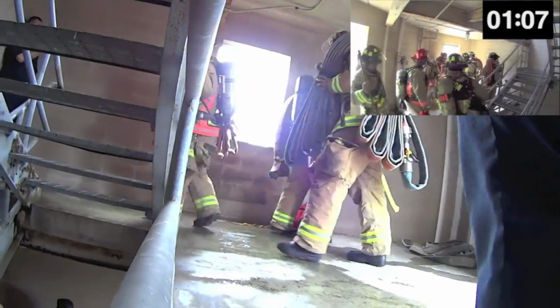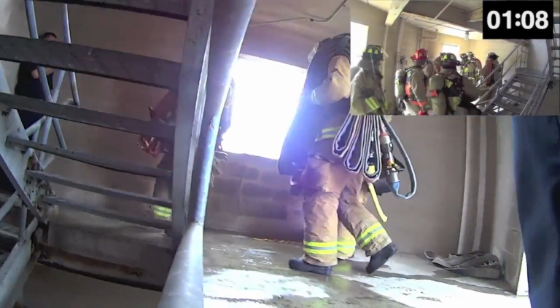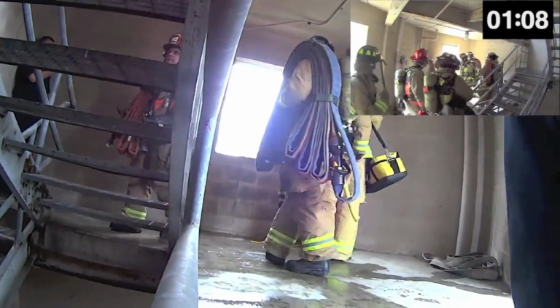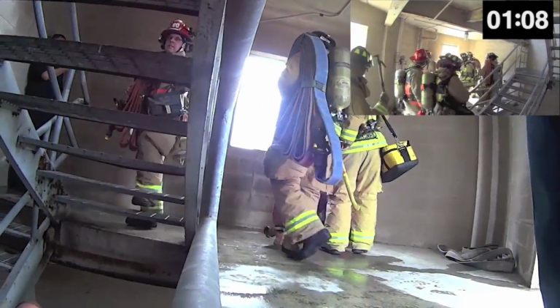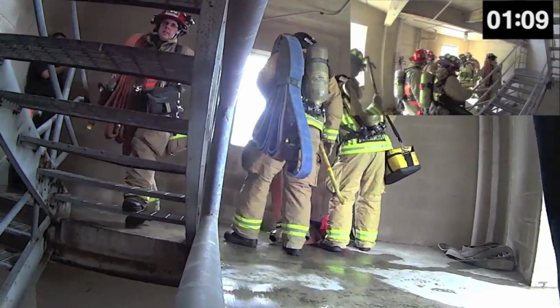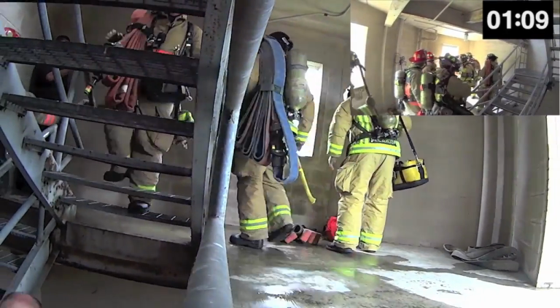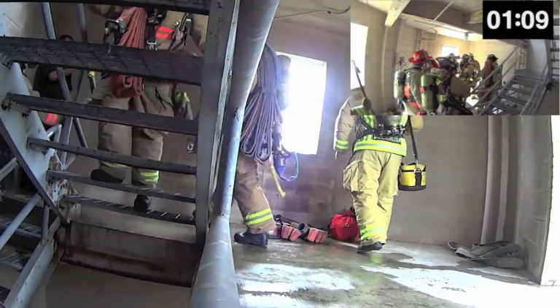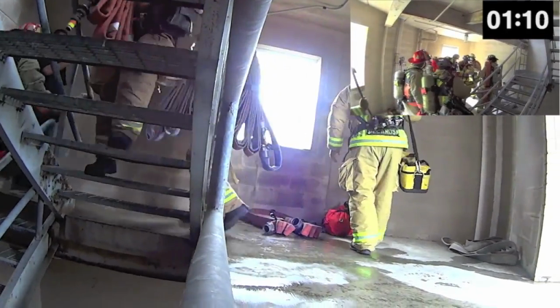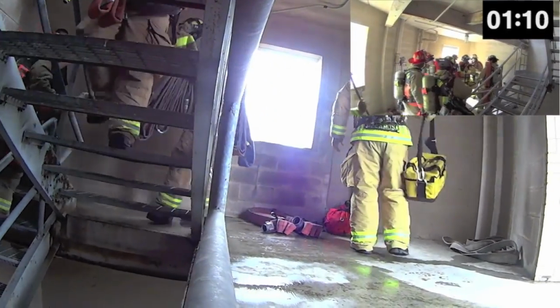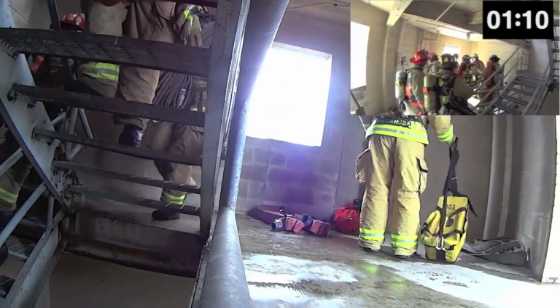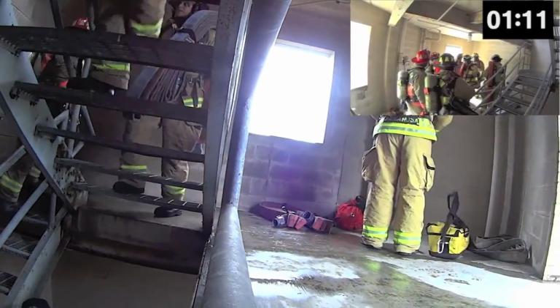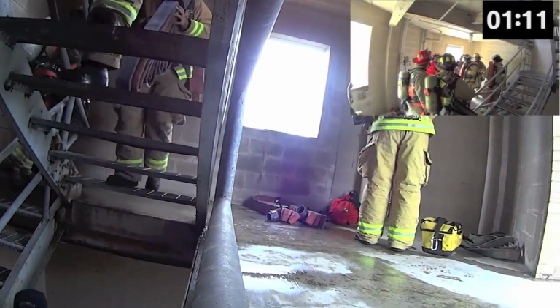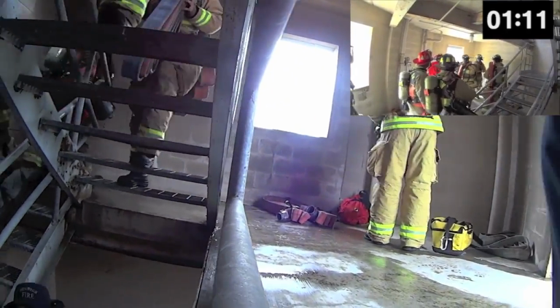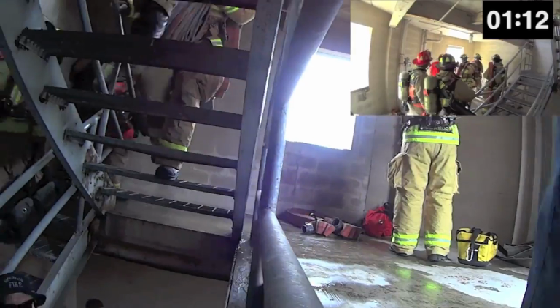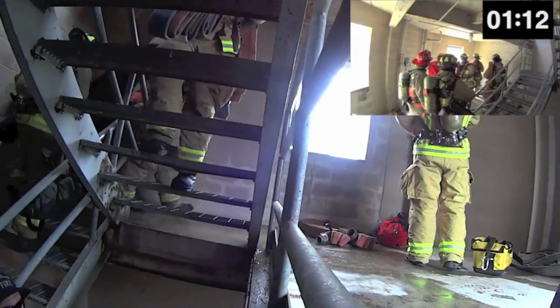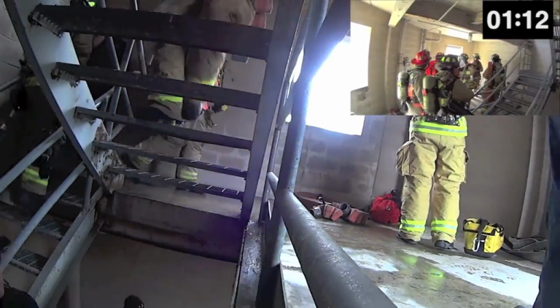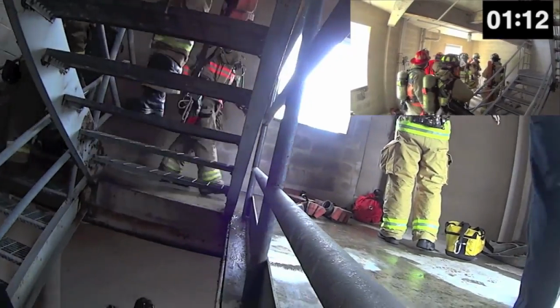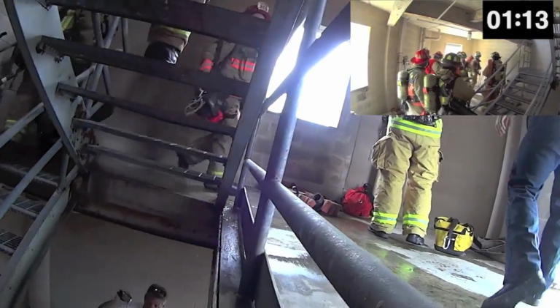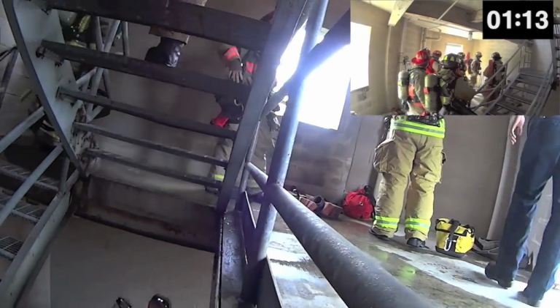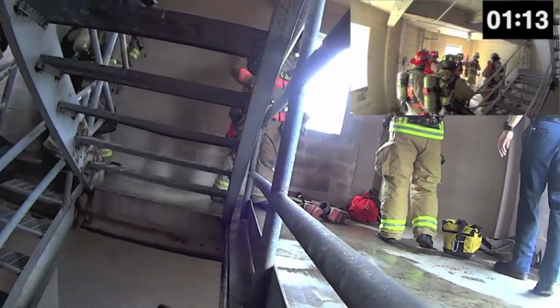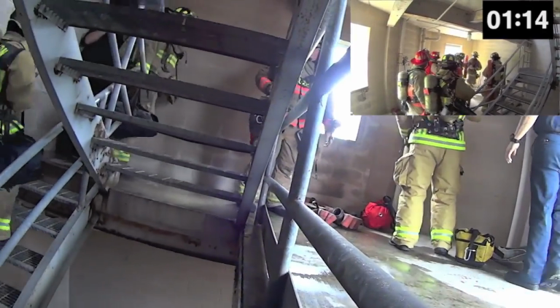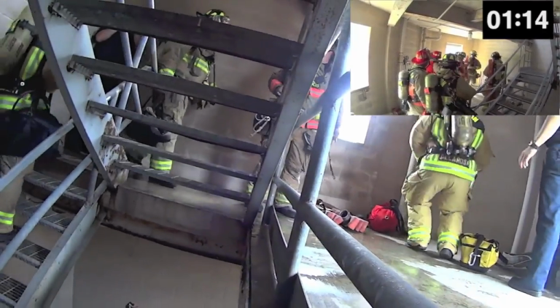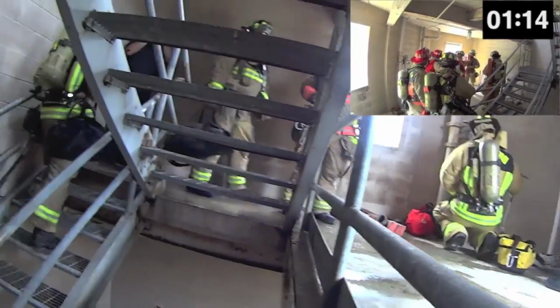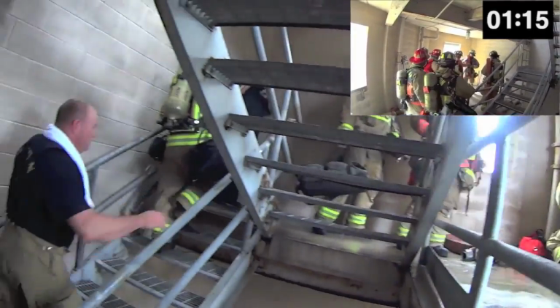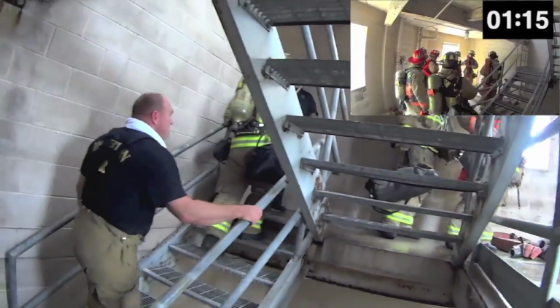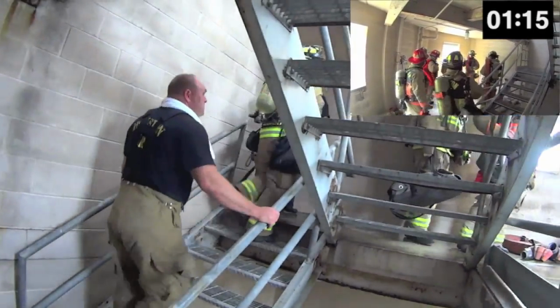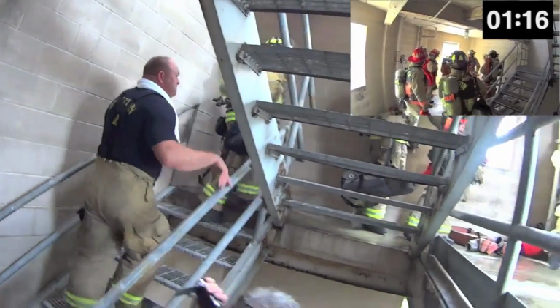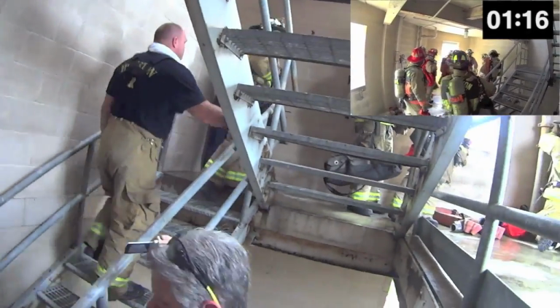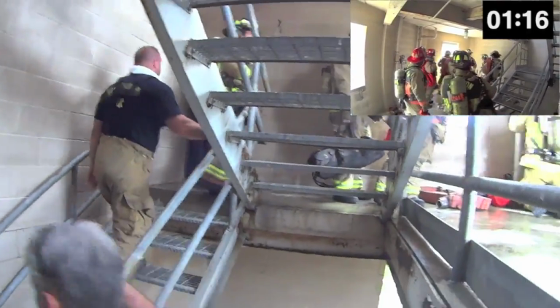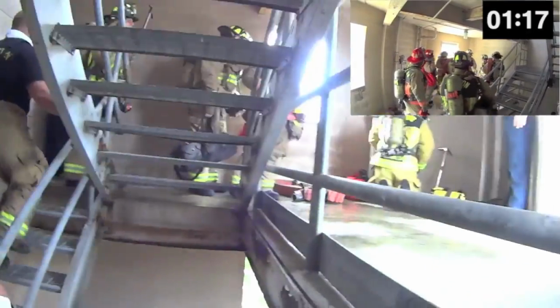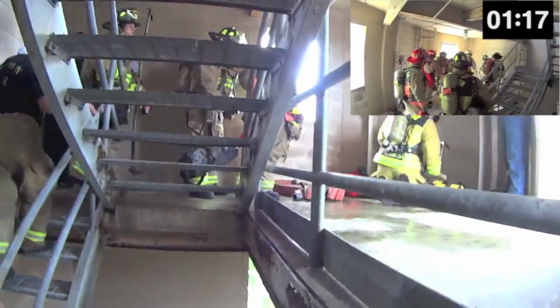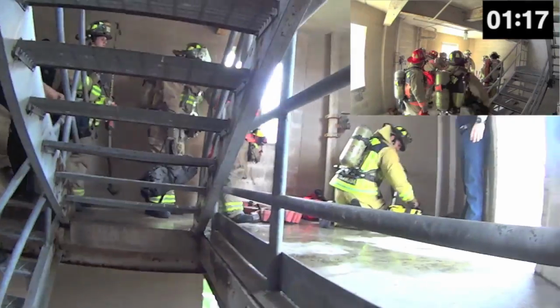The captain just gave the following instruction to the plugman: "Go ahead and catch the standpipe and bring me the male coupling." Provided that the plugman knows how to catch a standpipe, this is all of the instruction that should be needed at this time.